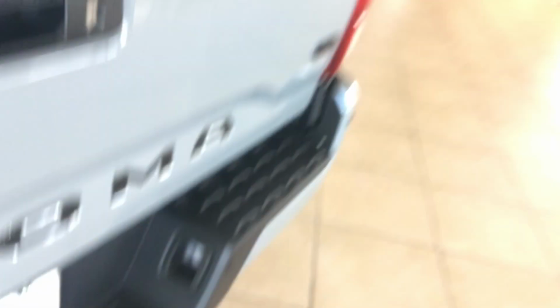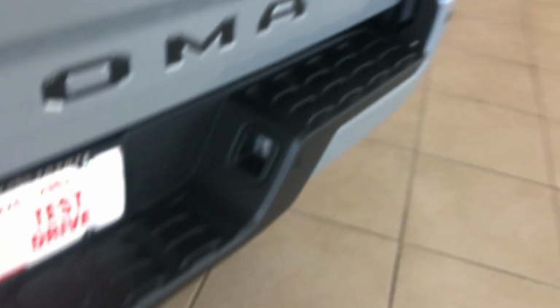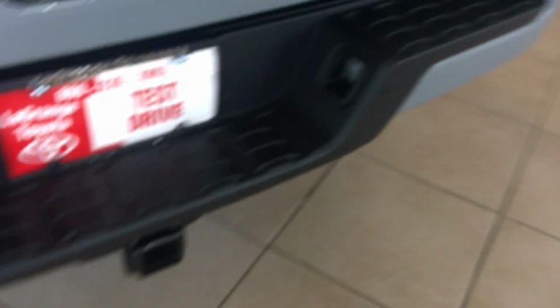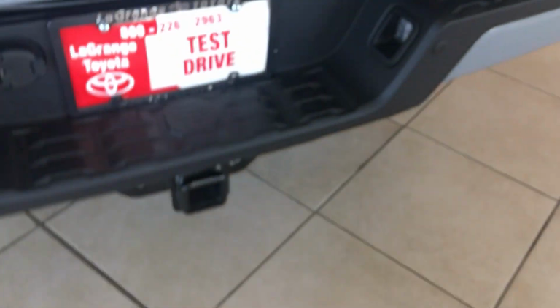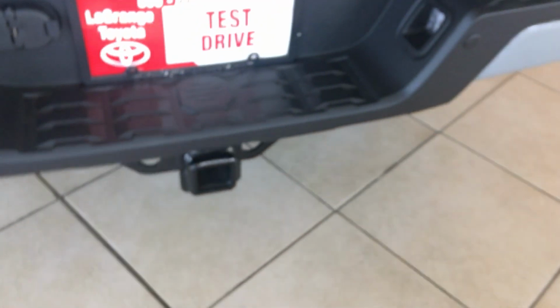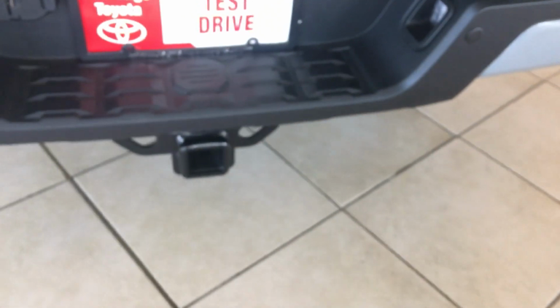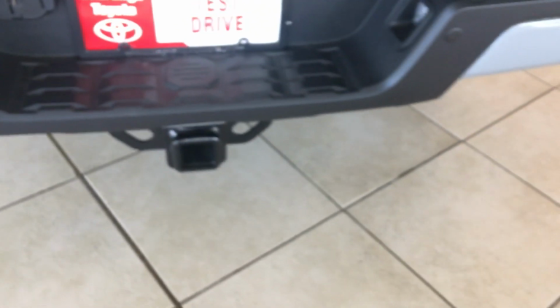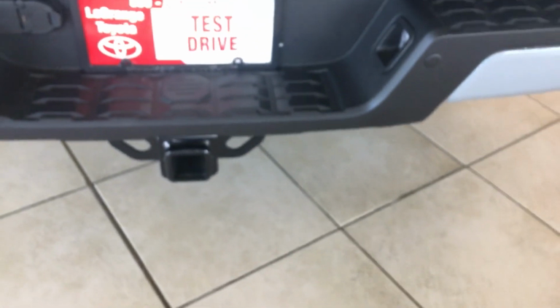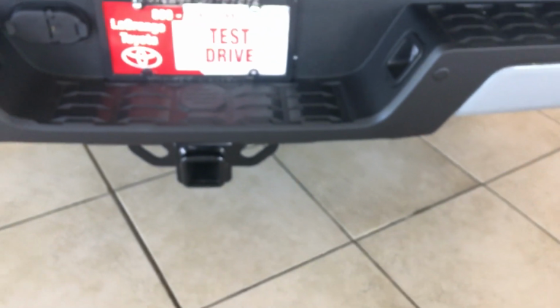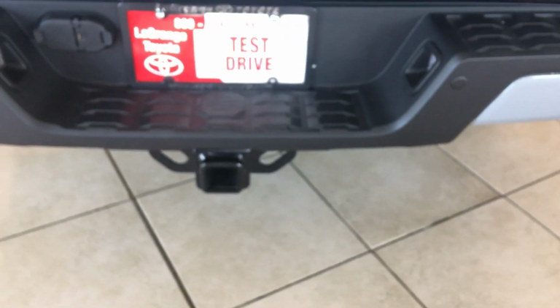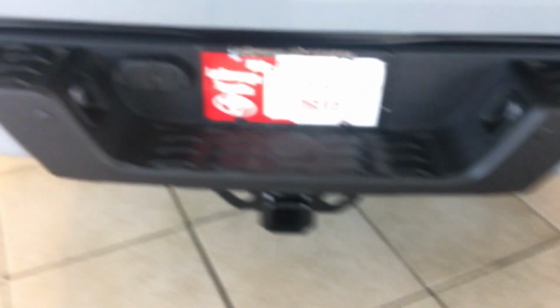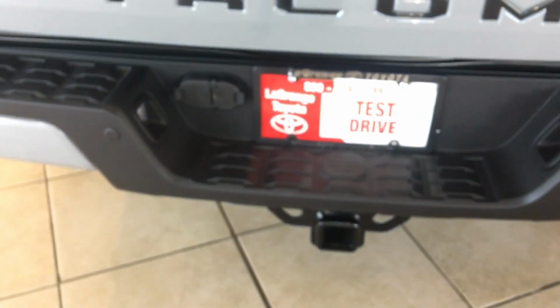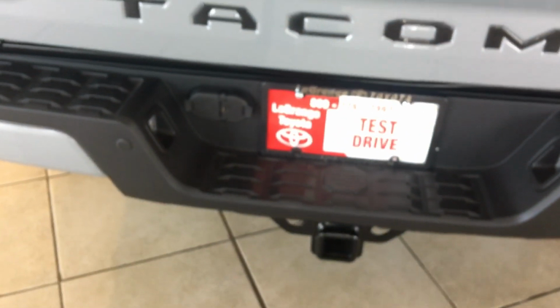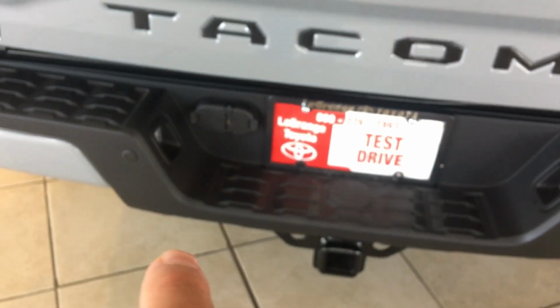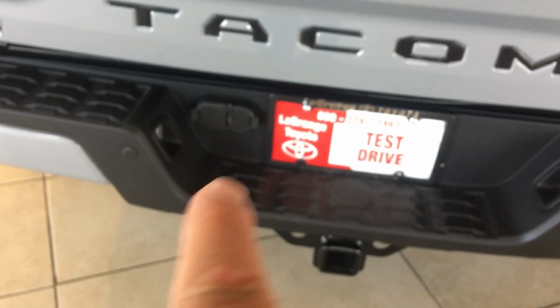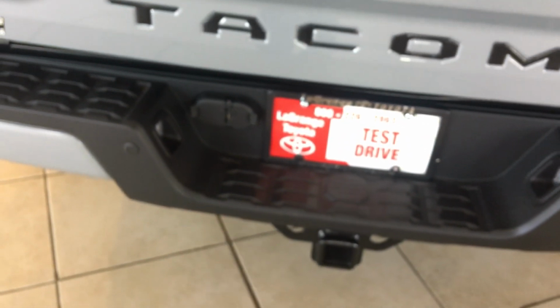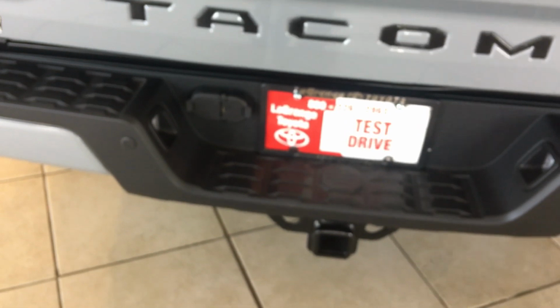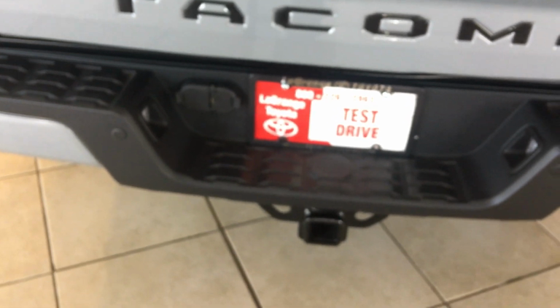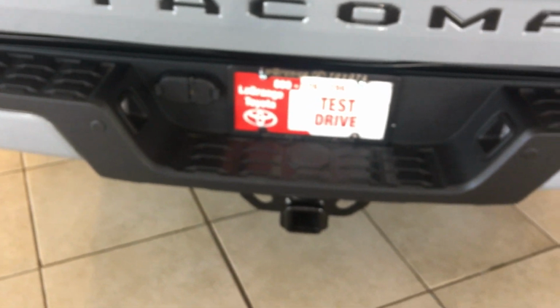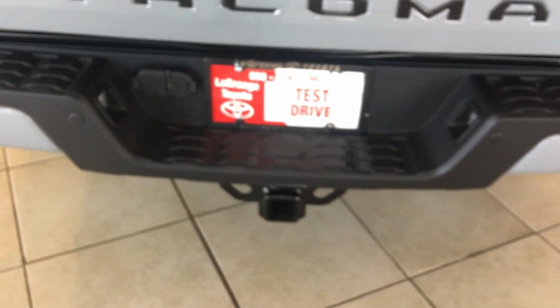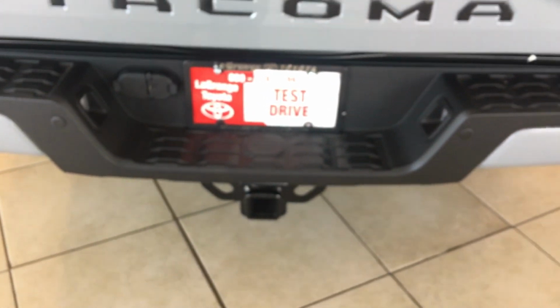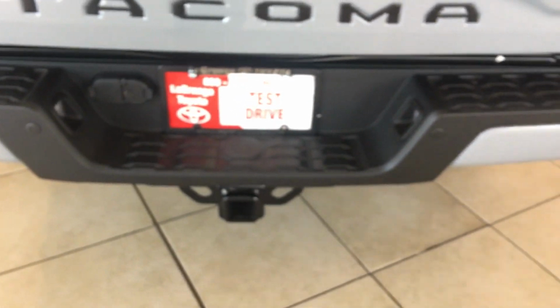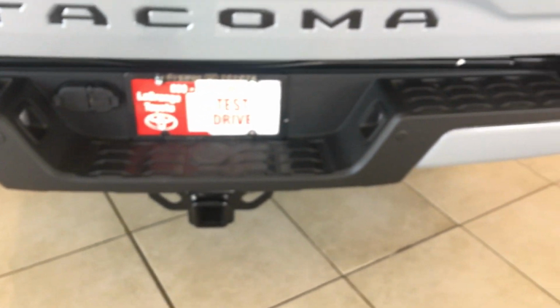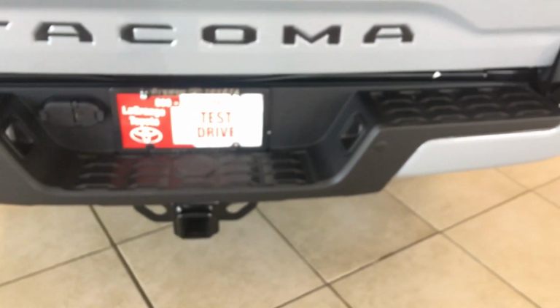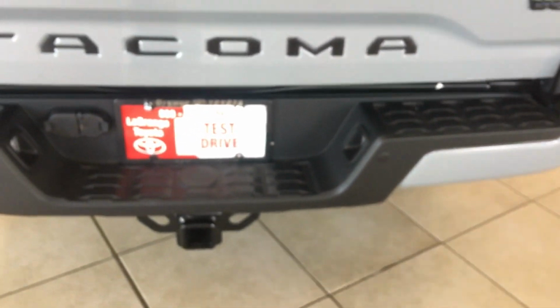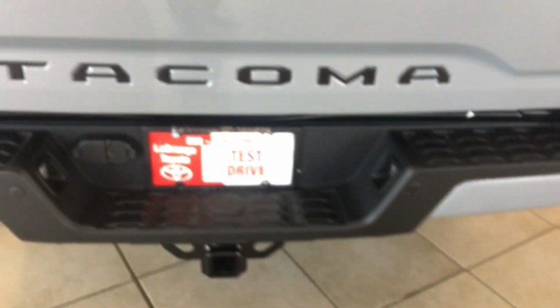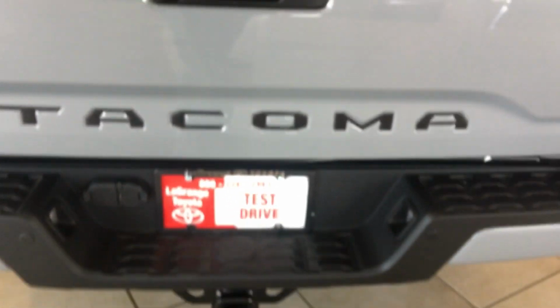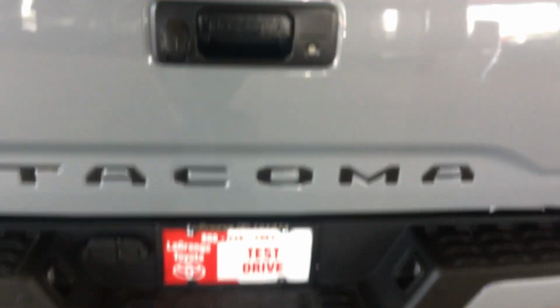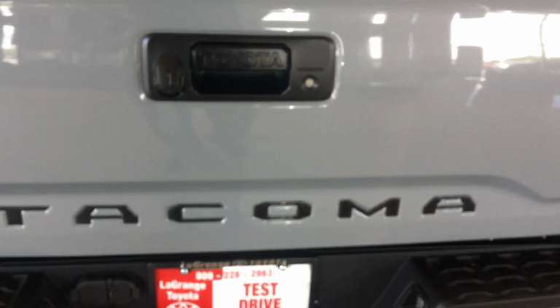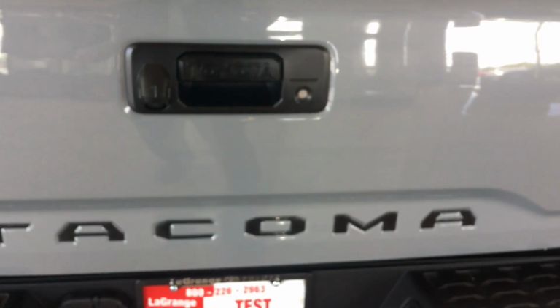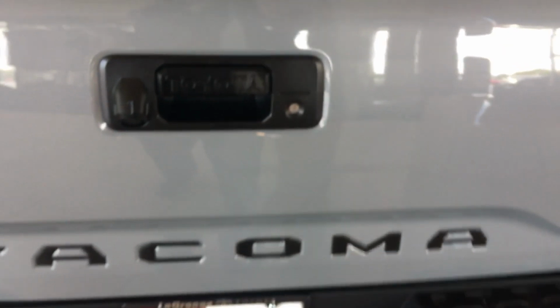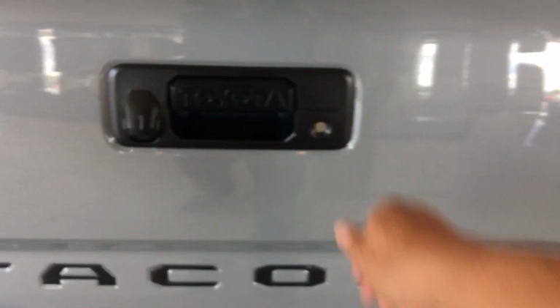All of our V6s come with a full tow package. Got a receiver hitch, 4-pin connector, 7-pin connector, larger battery, larger alternator, engine oil cooler, and a transmission cooler.